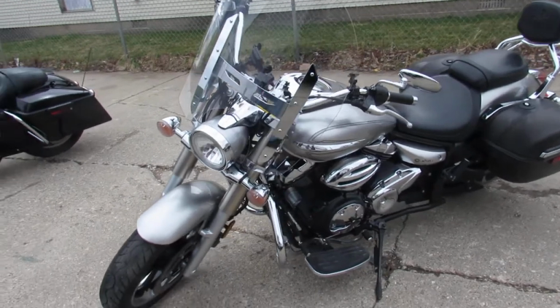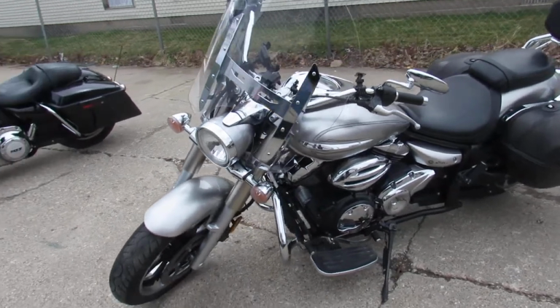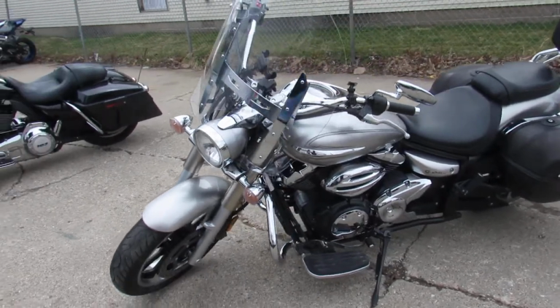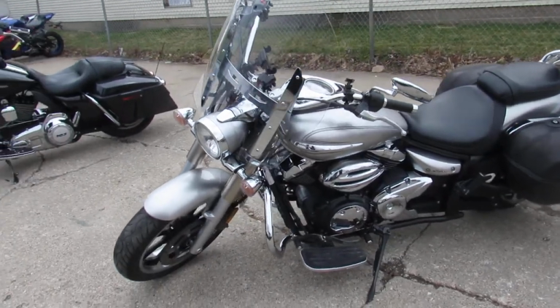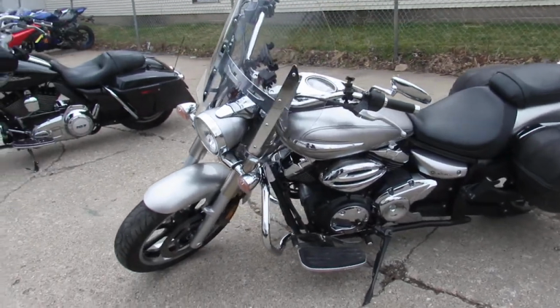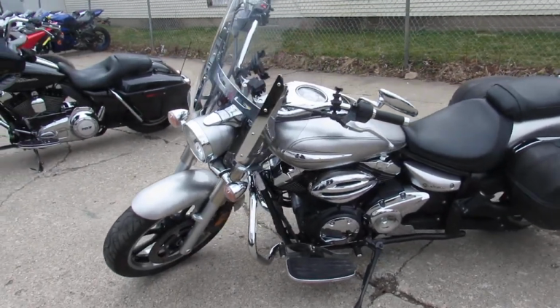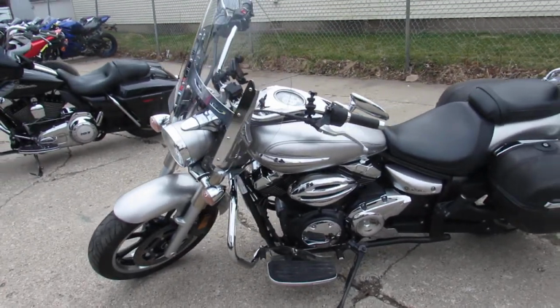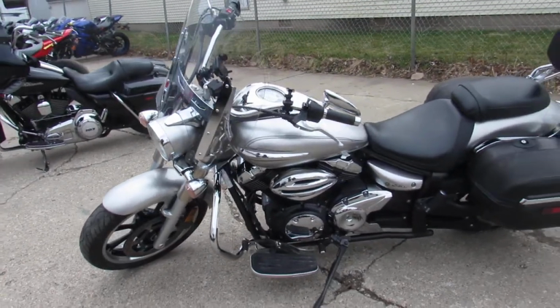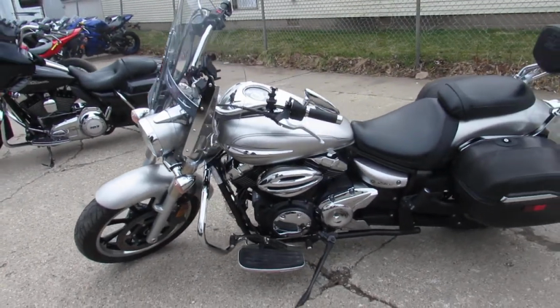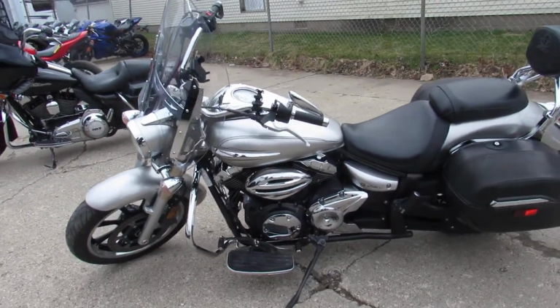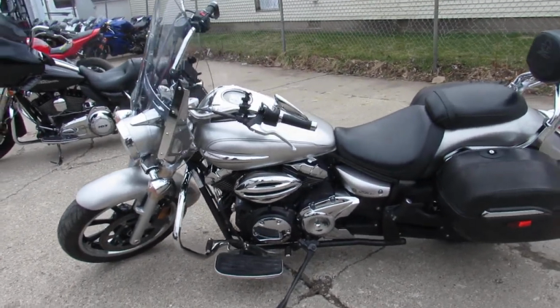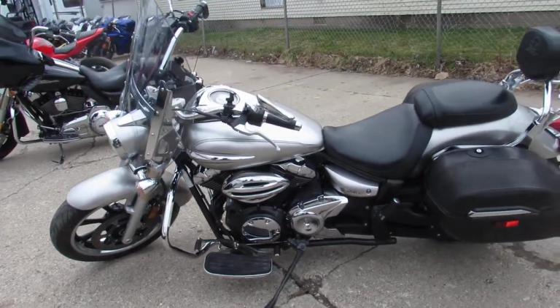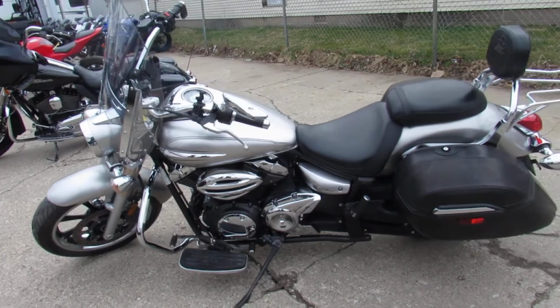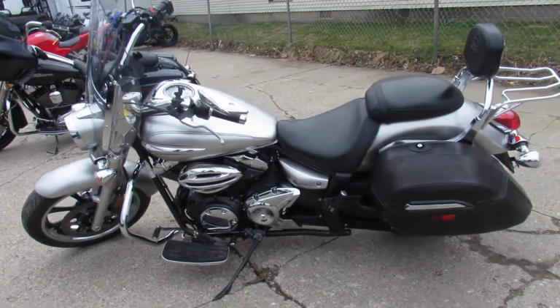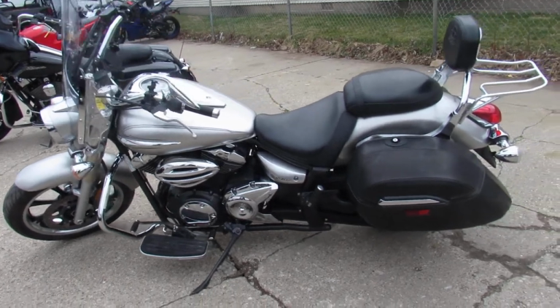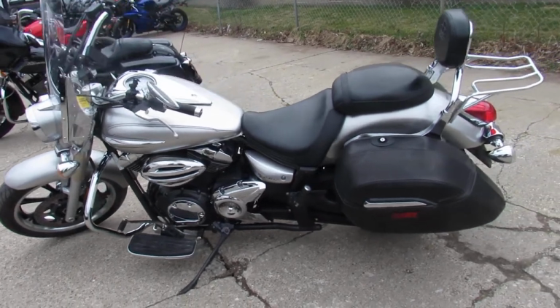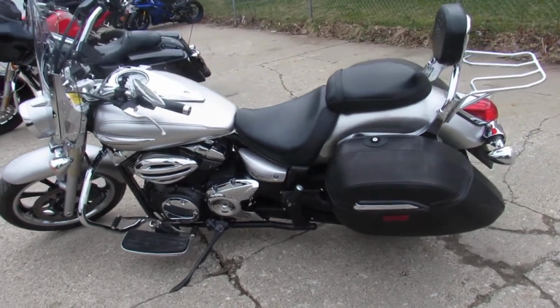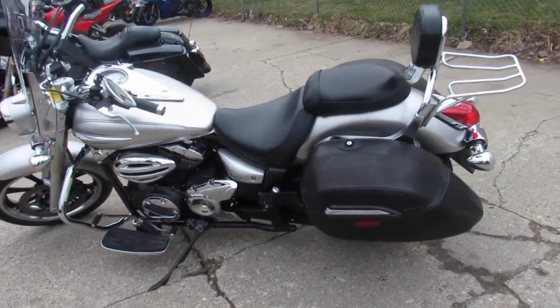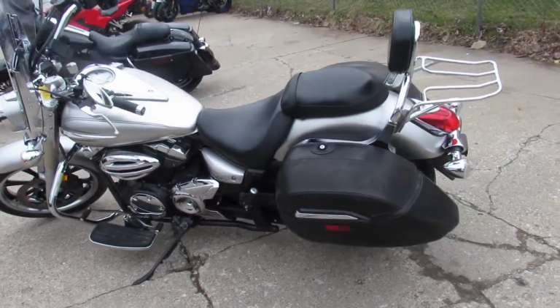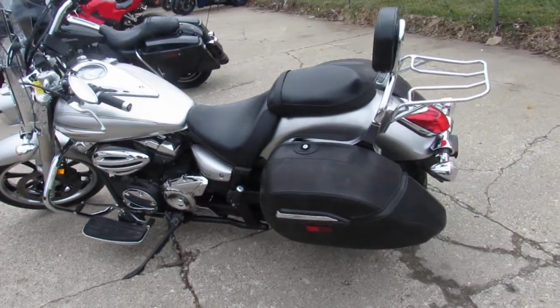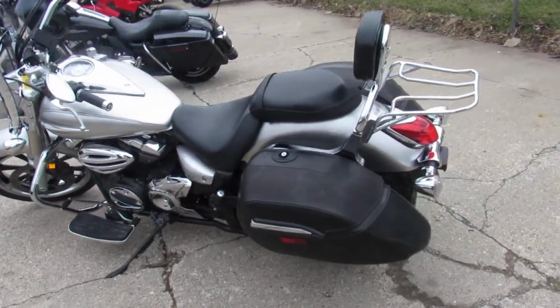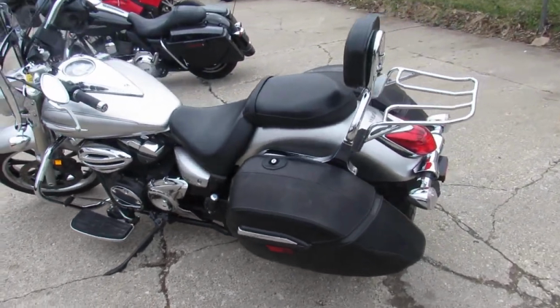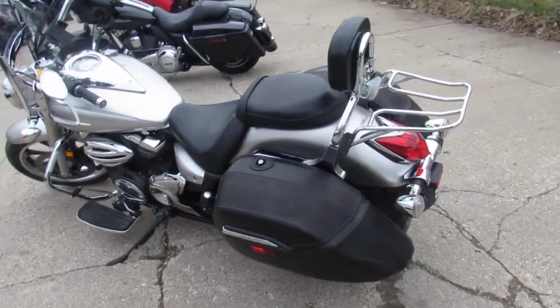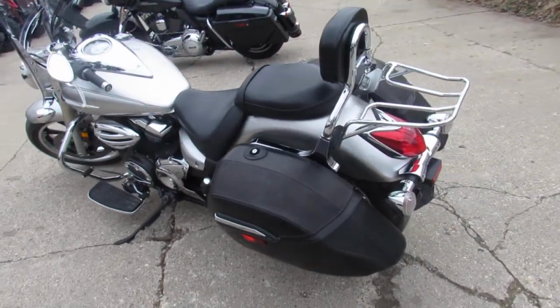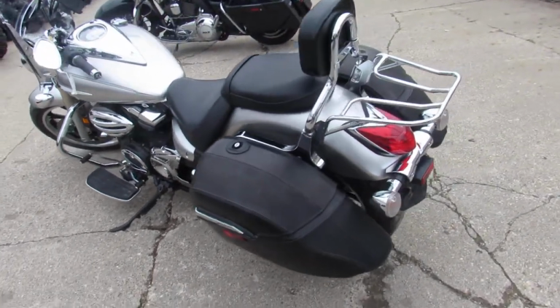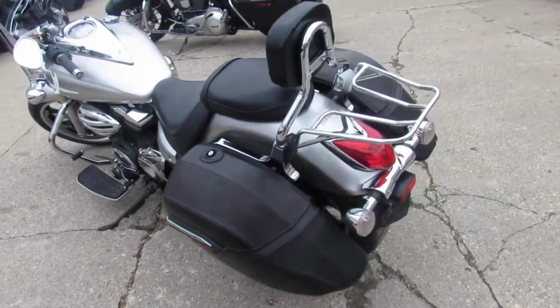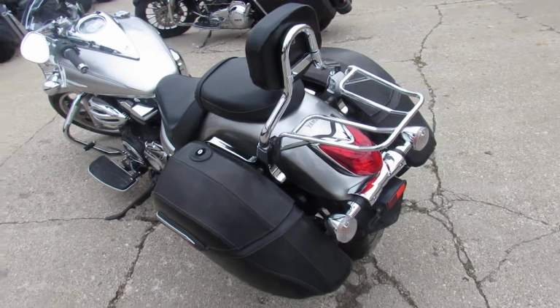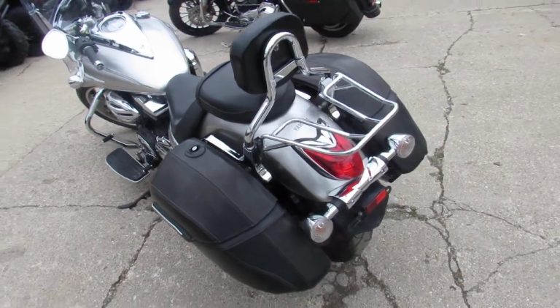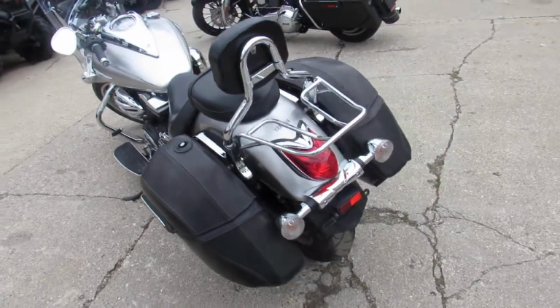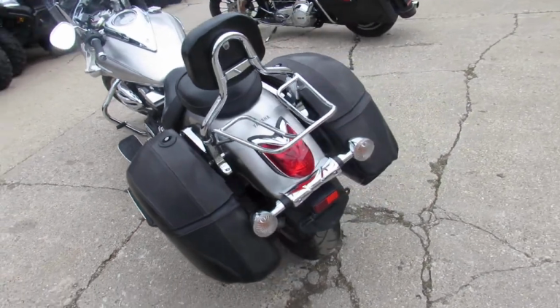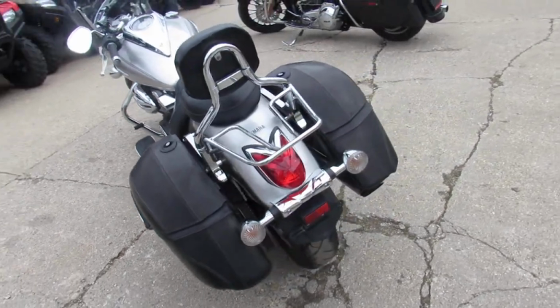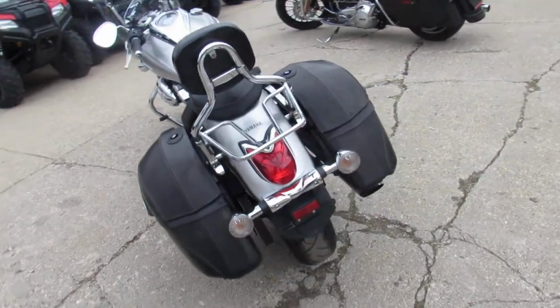The Touring package includes the windshield, saddlebags, backrest, luggage rack. It's got the floorboards, and this one's got the Vance & Hines exhaust, which sounds great on this V-Star 950. It's a good-looking bike, guys.